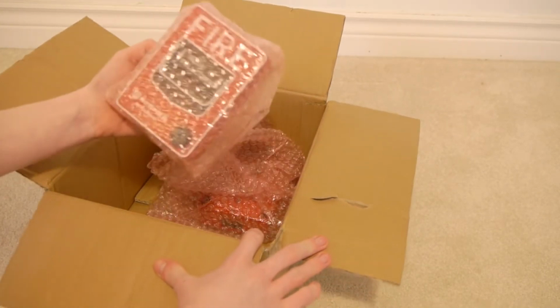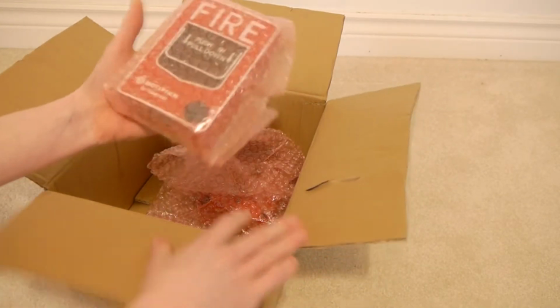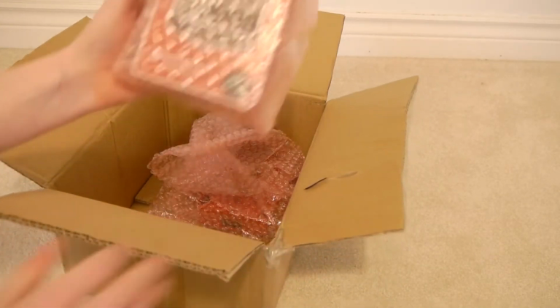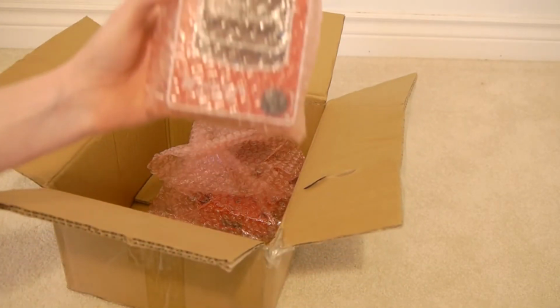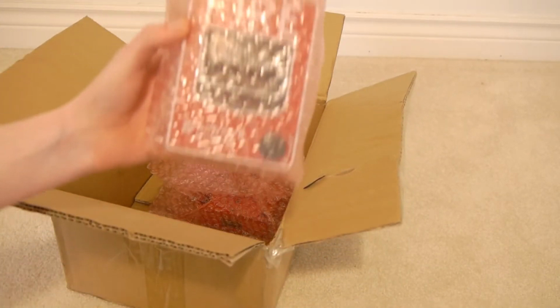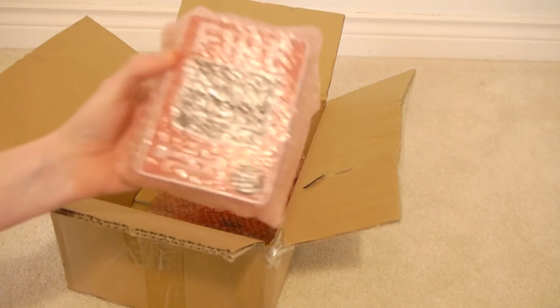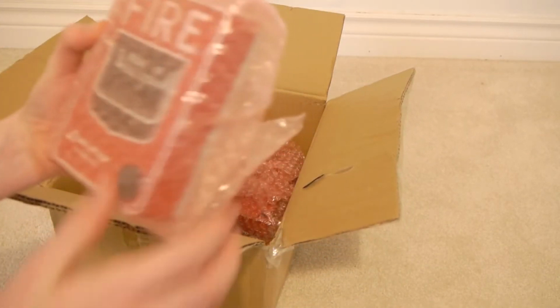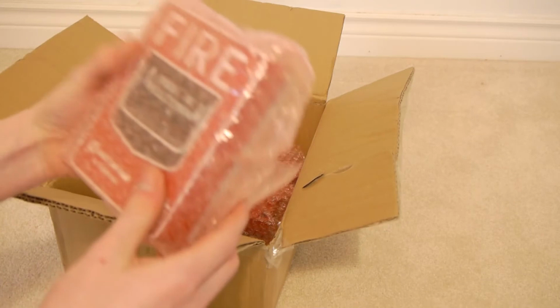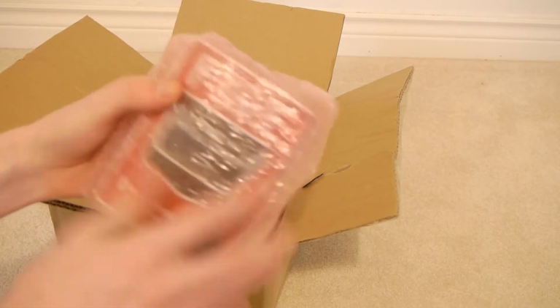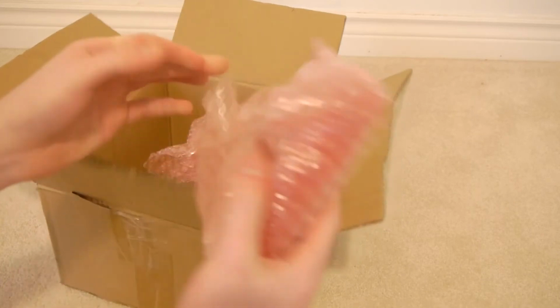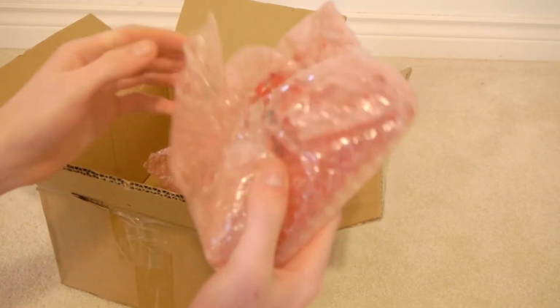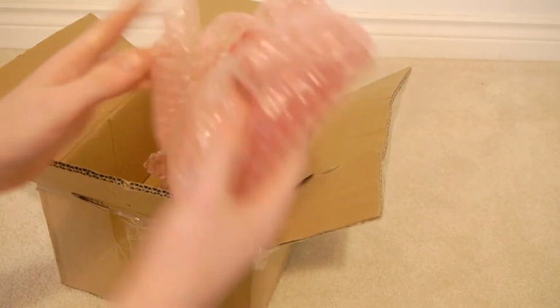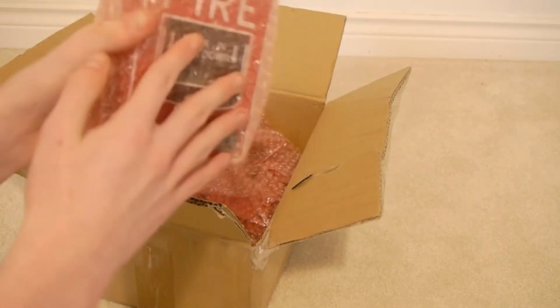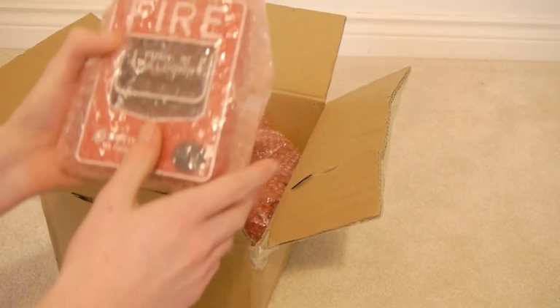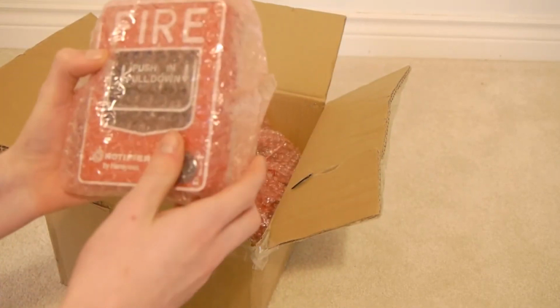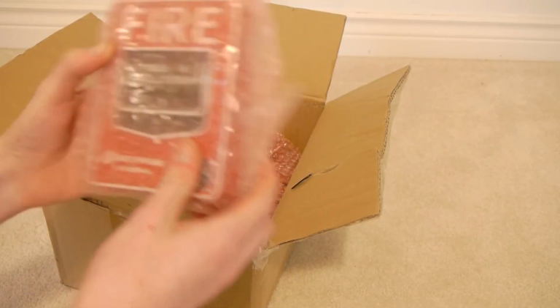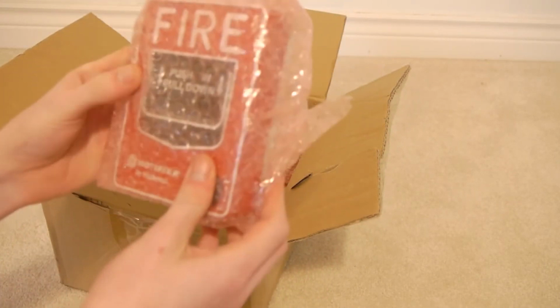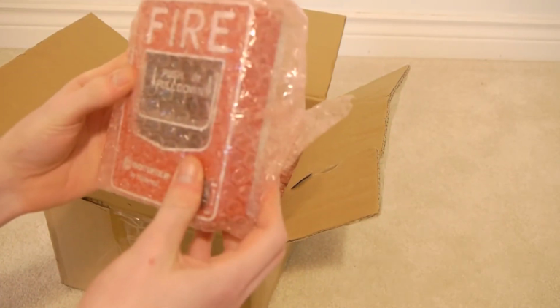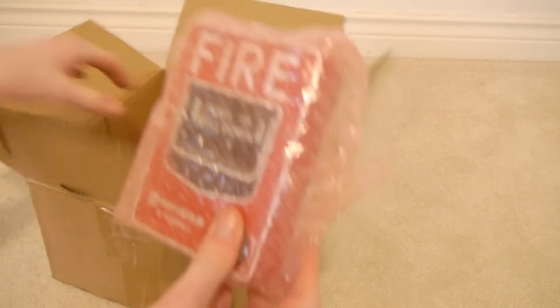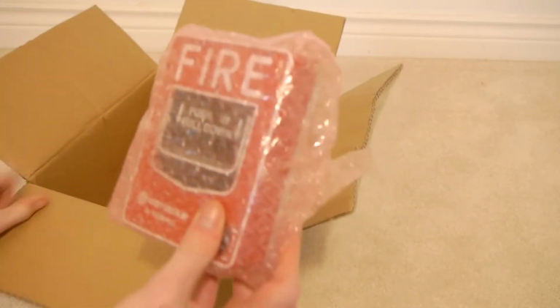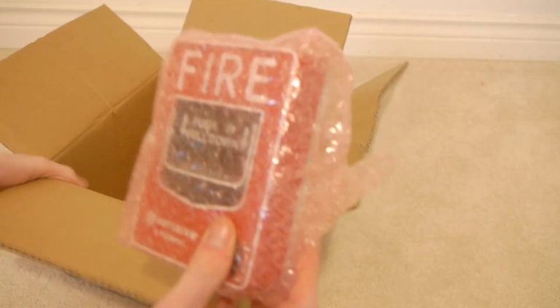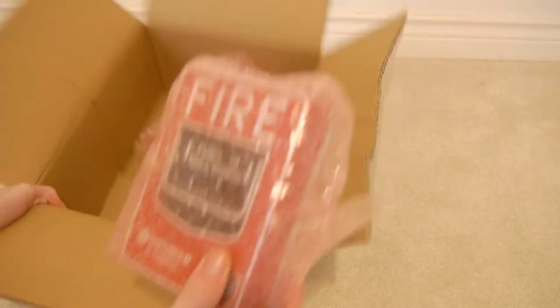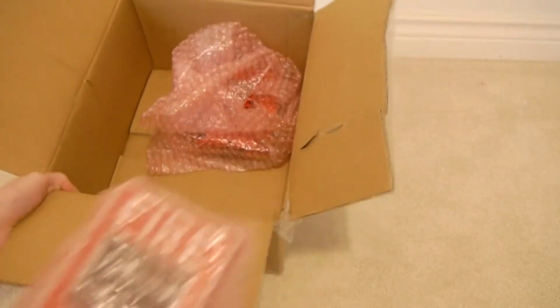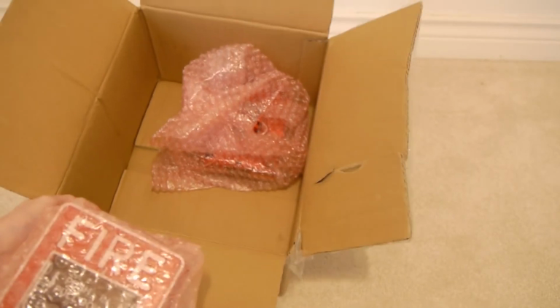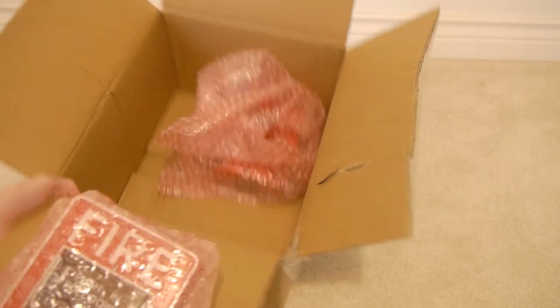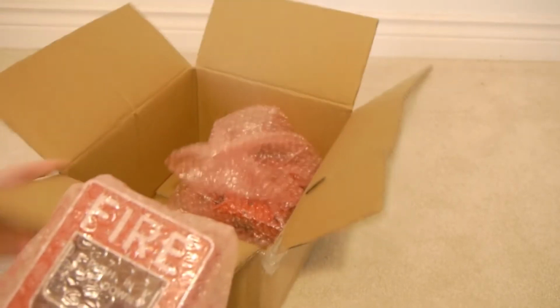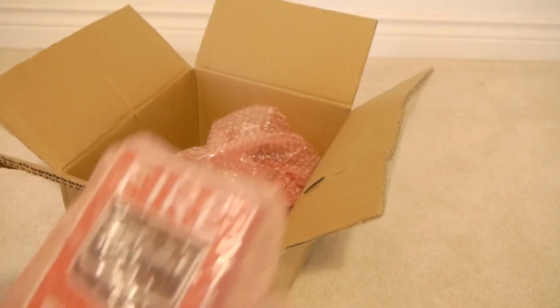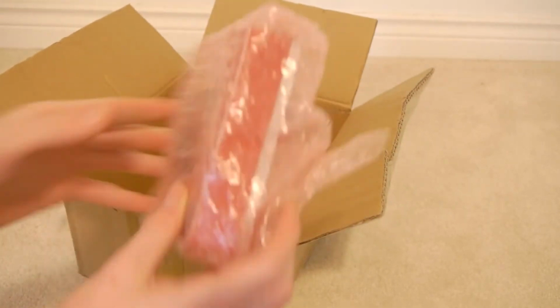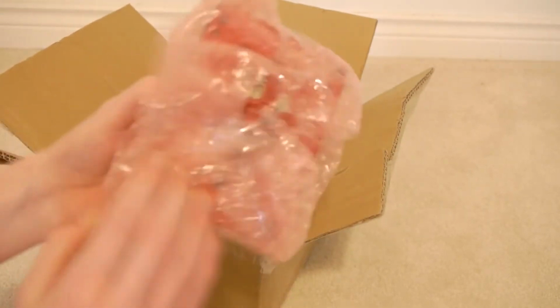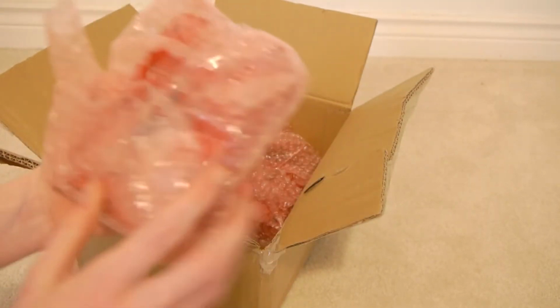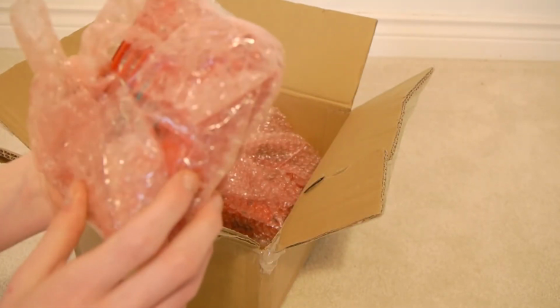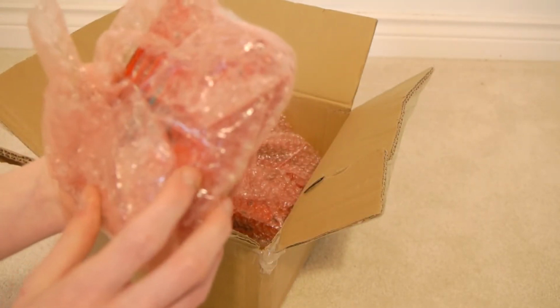Alright, and there's one. Looks like it's a good thing they wrapped it in bubble wrap, because it's quite loose in the box there, but looks like it's in good condition.